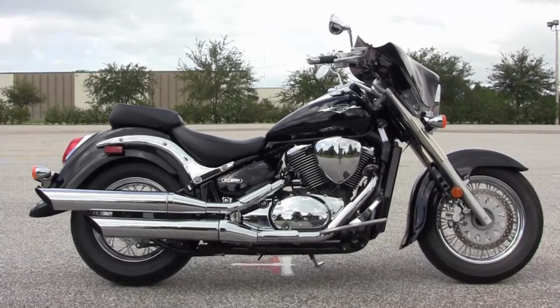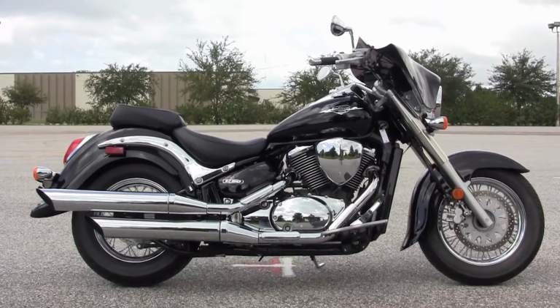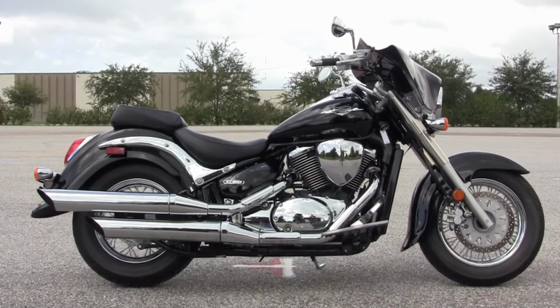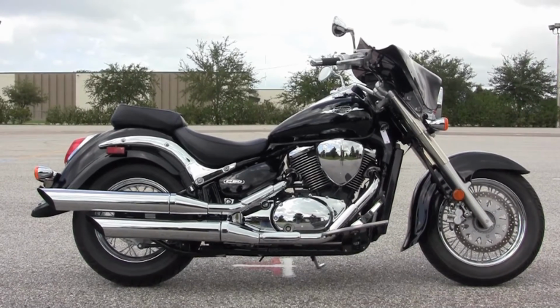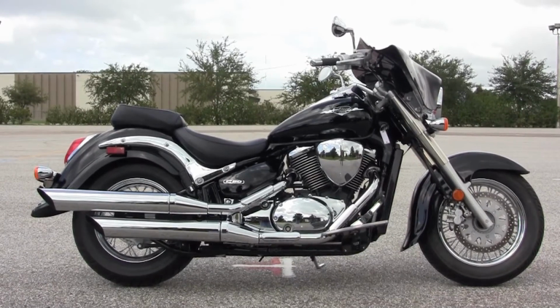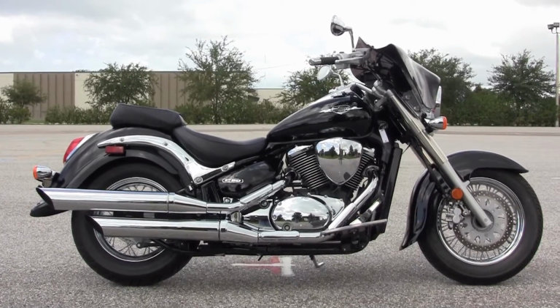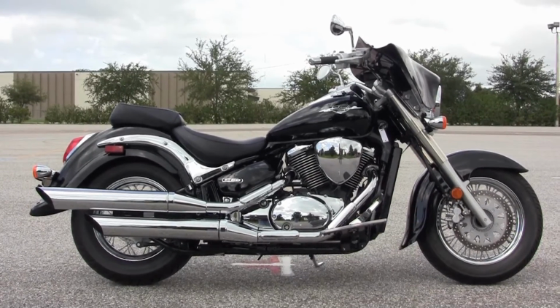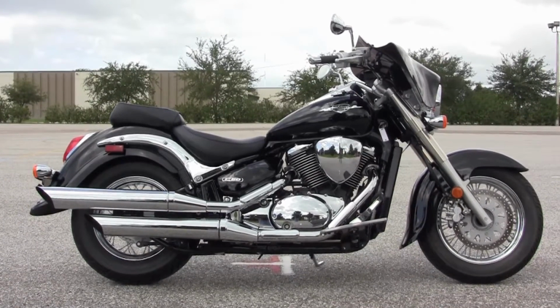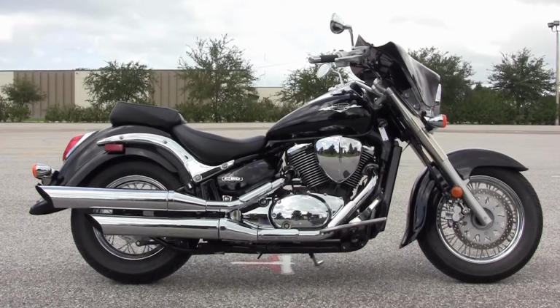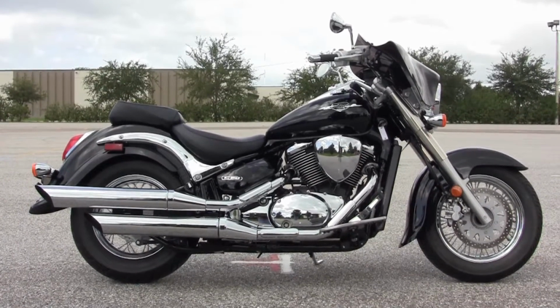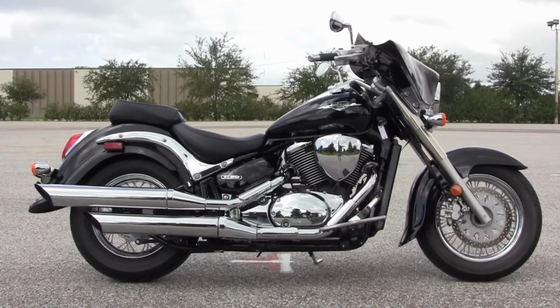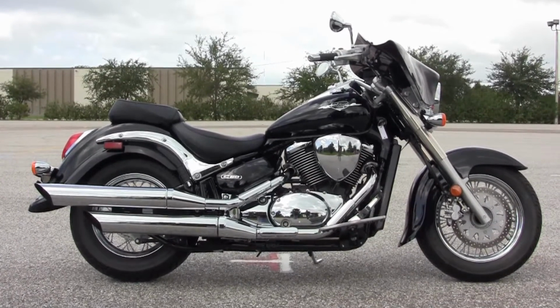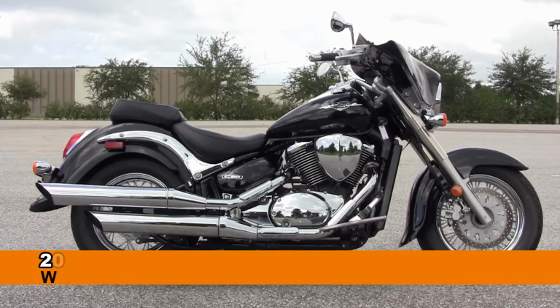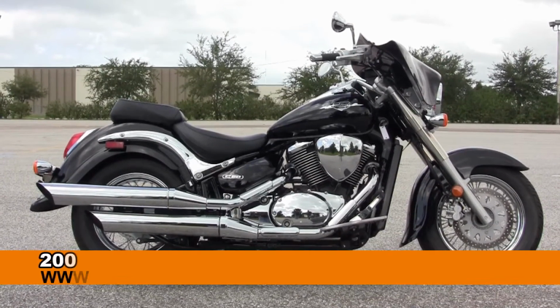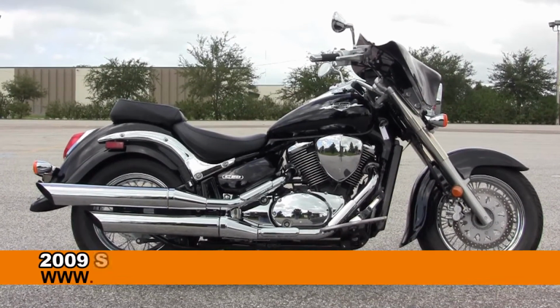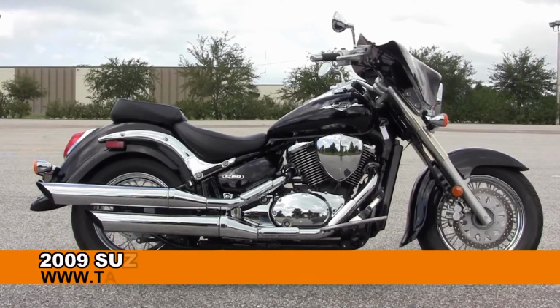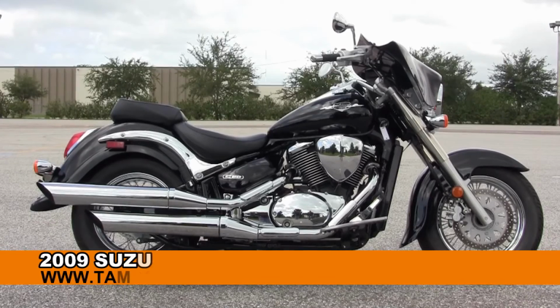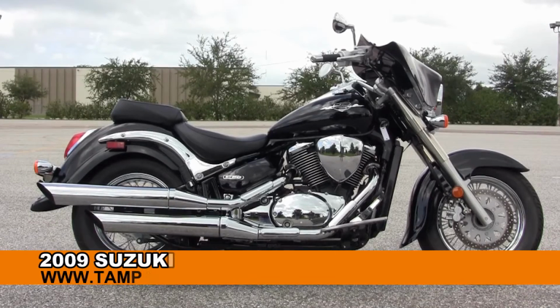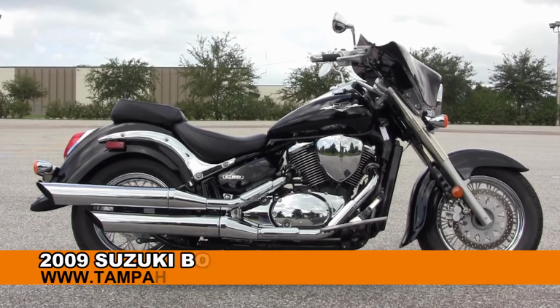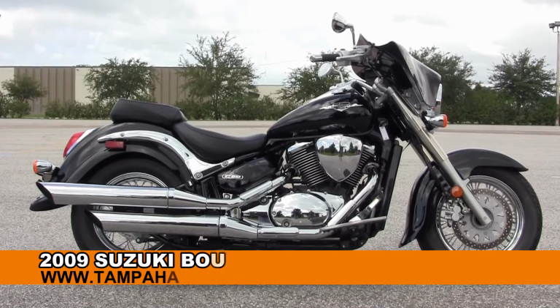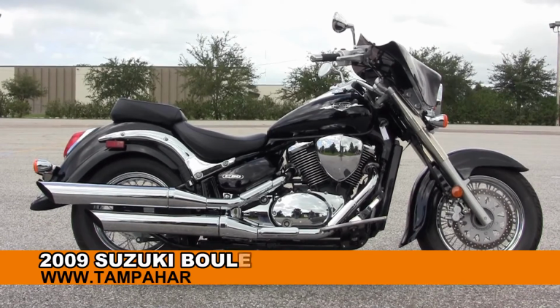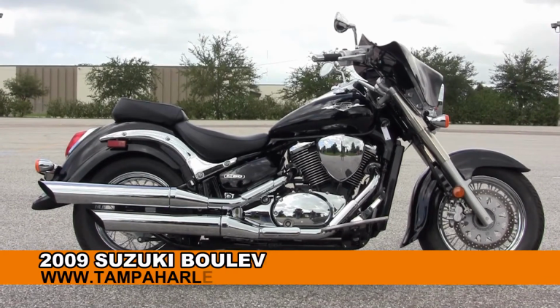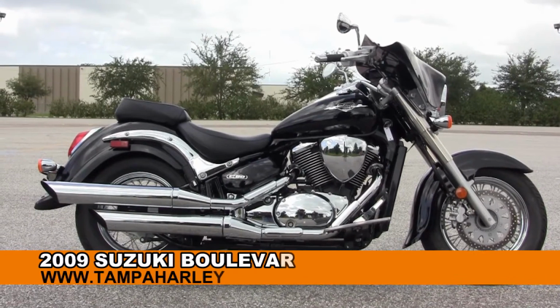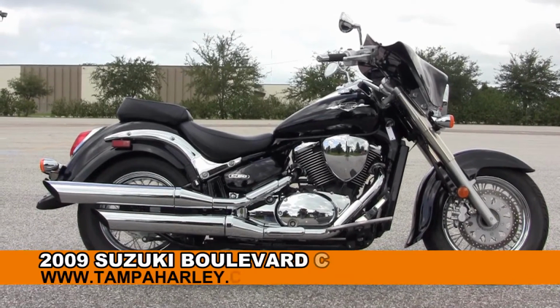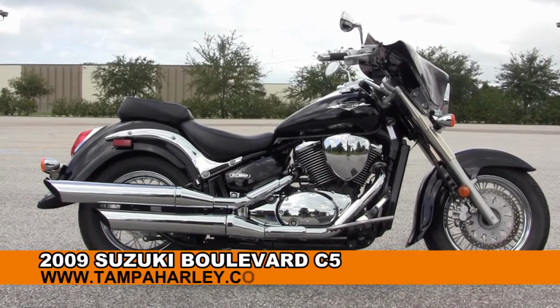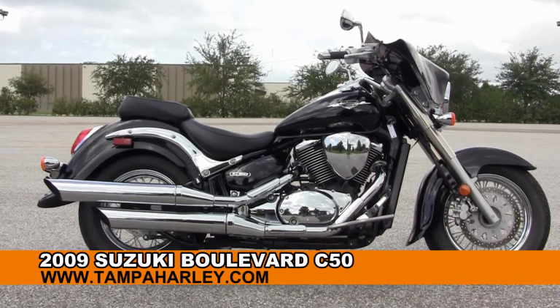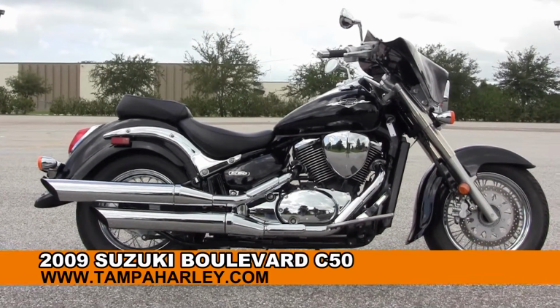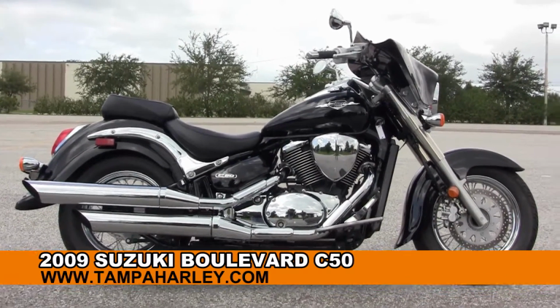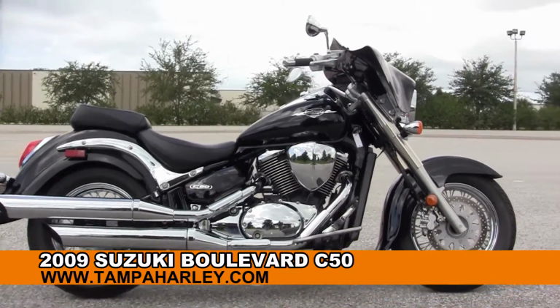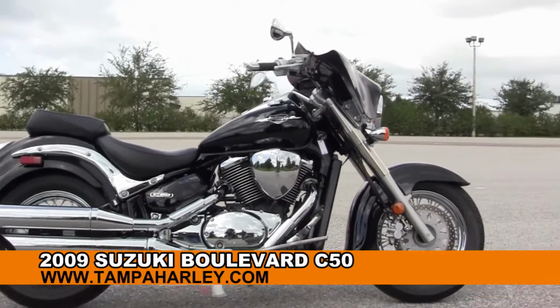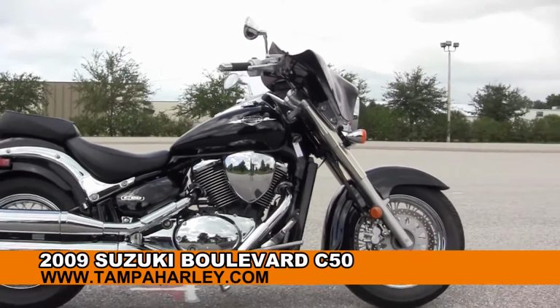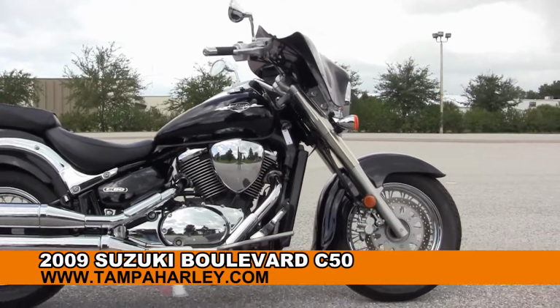Welcome everyone to the world famous Harley Davidson of Brandon. Today I've got for you this excellent used 2009 Suzuki Boulevard C50.